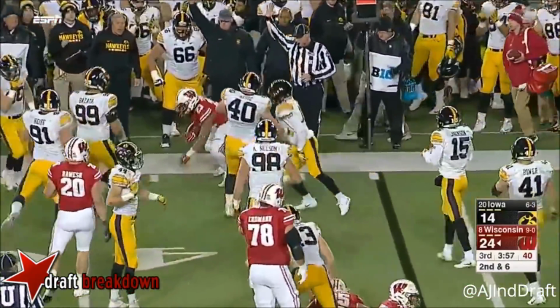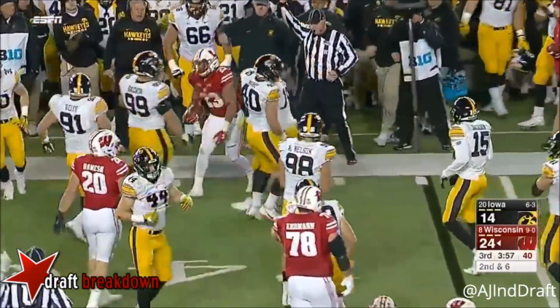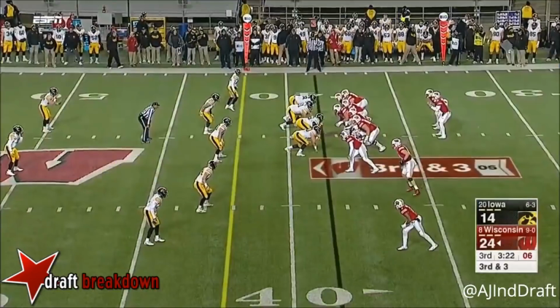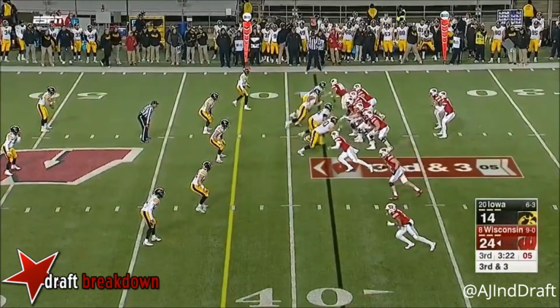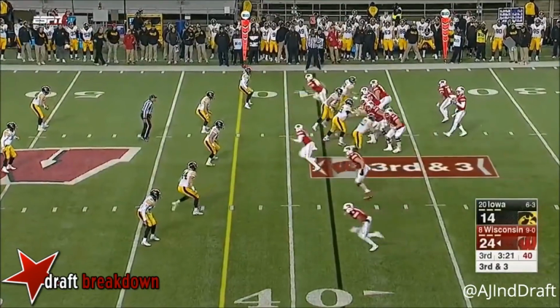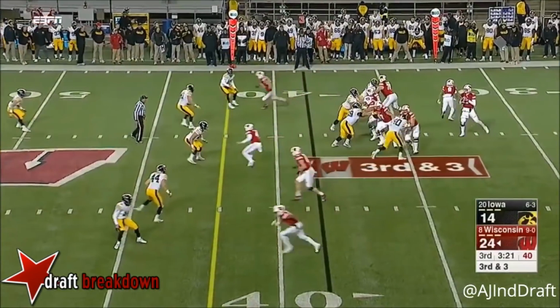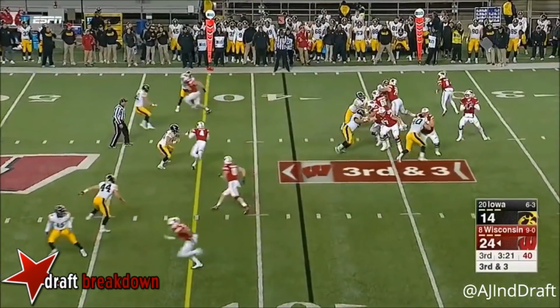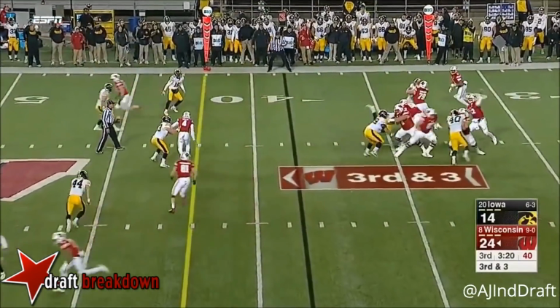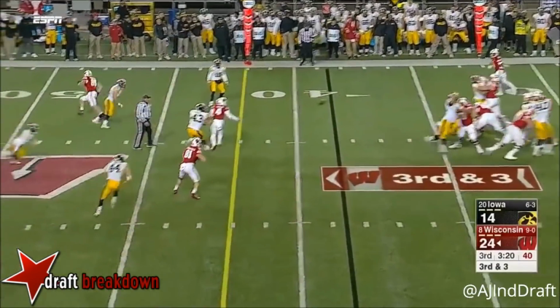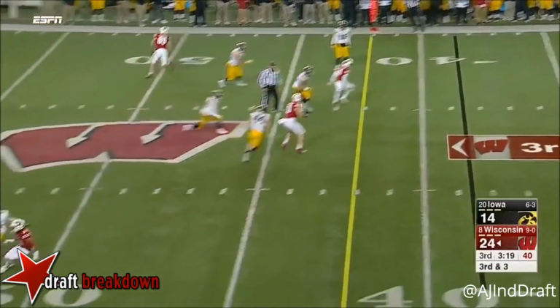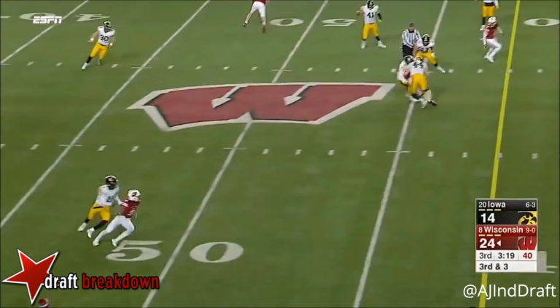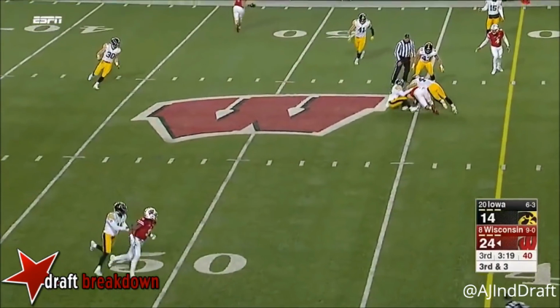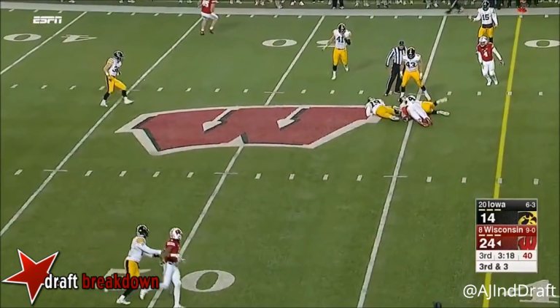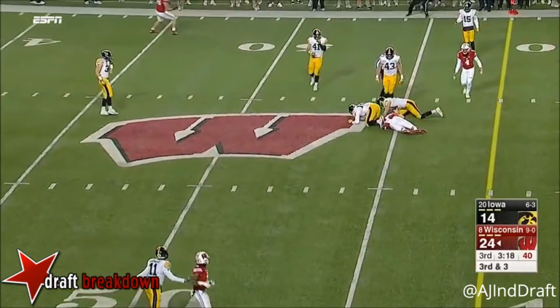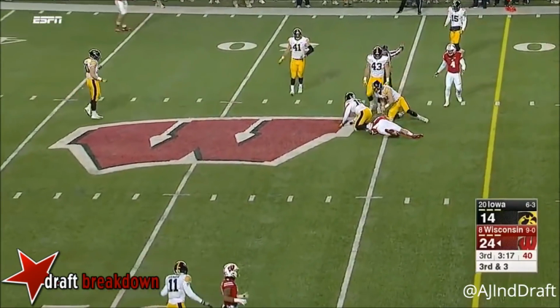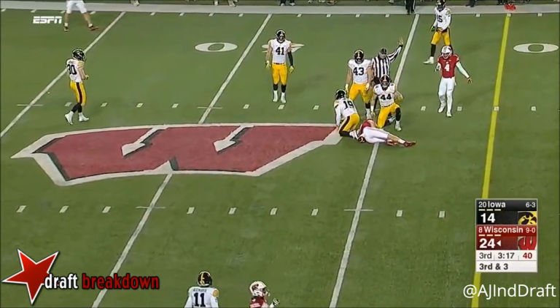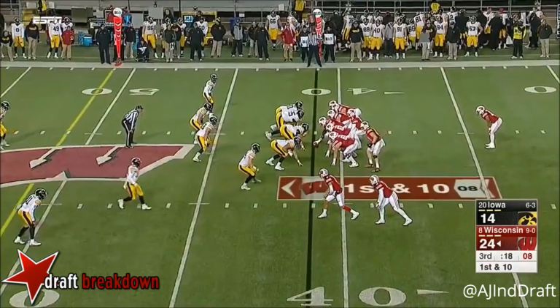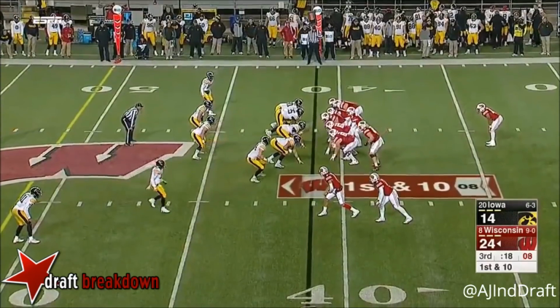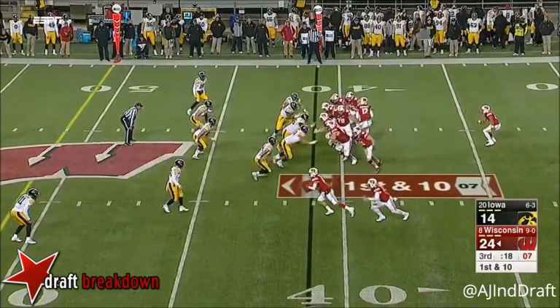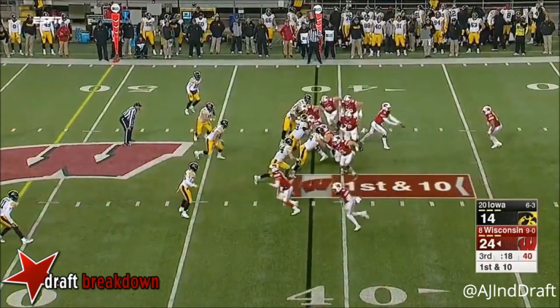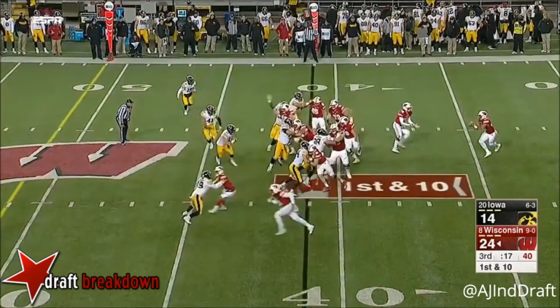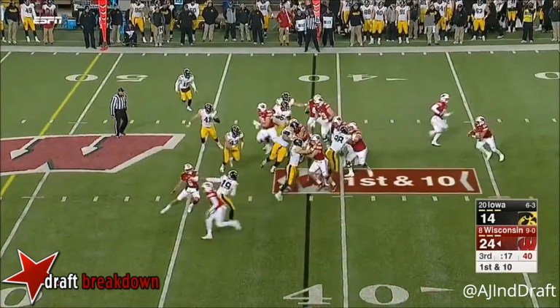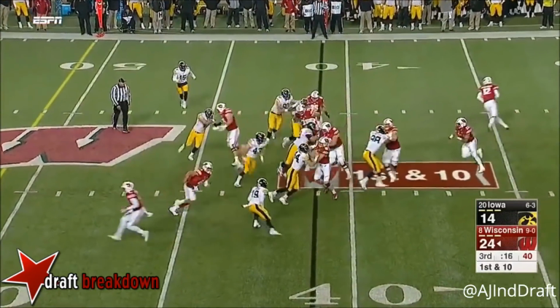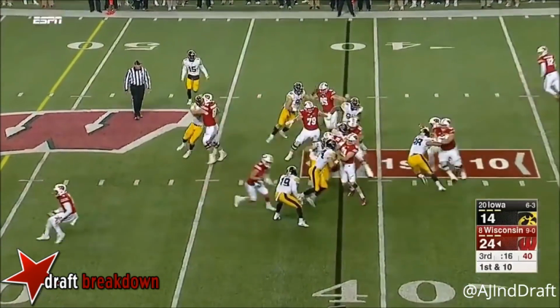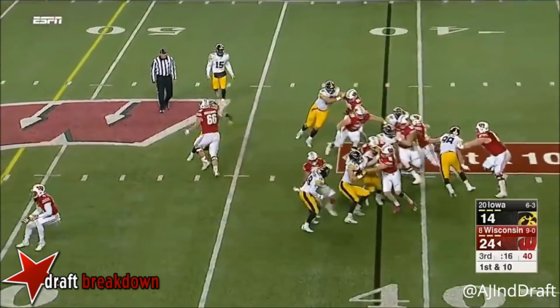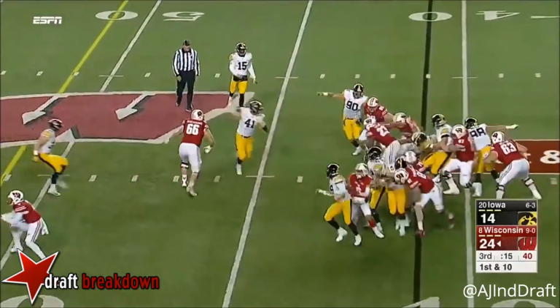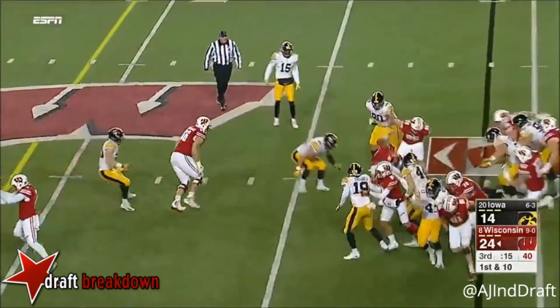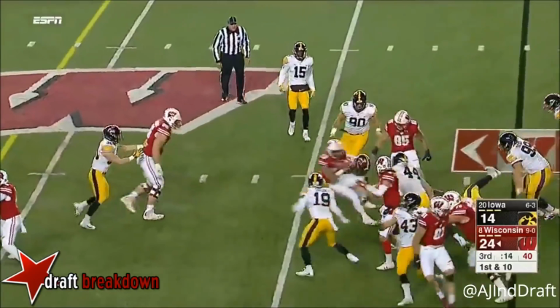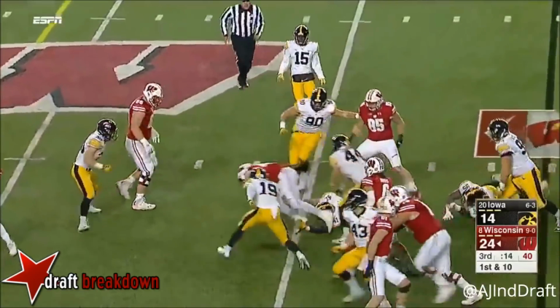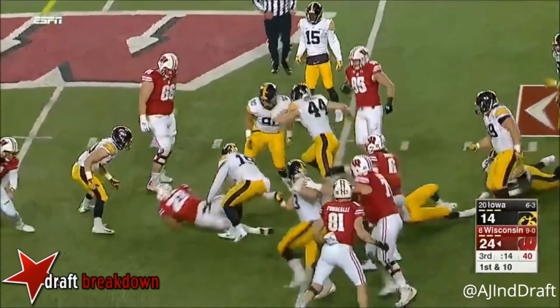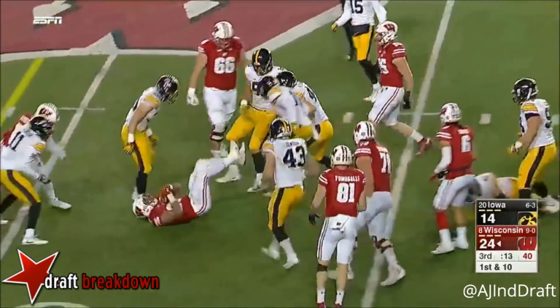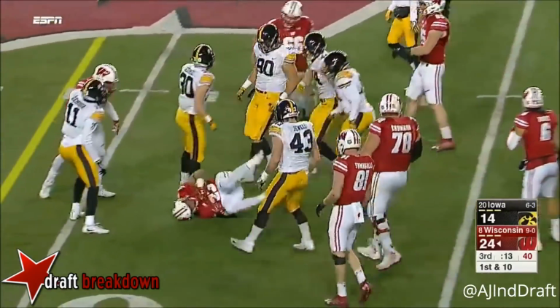Here's the pitch to Taylor as he is met initially. Hornibrook gets it complete to Fumagalli. Last week they just fit right in and keep on producing, and Taylor keeps his balance.